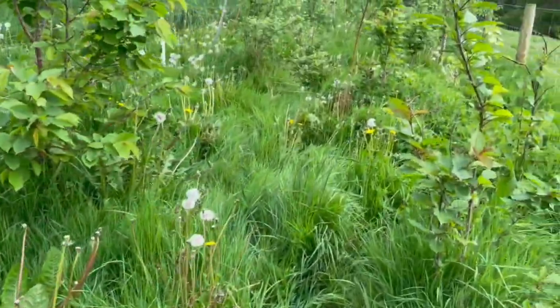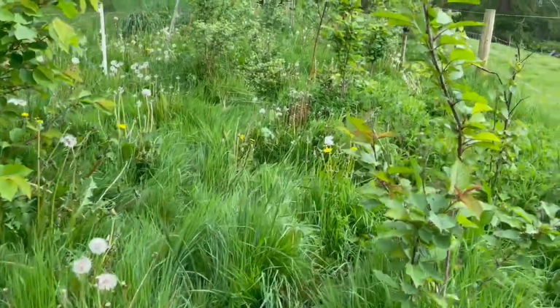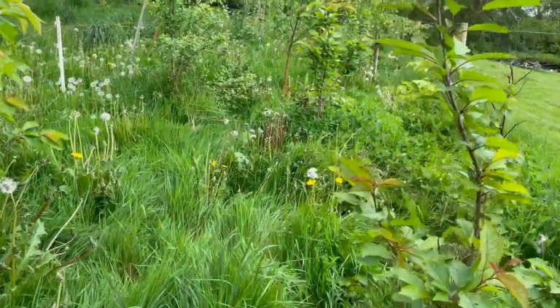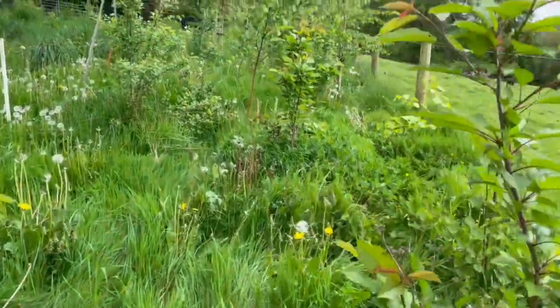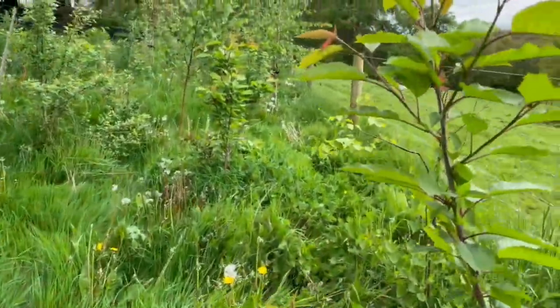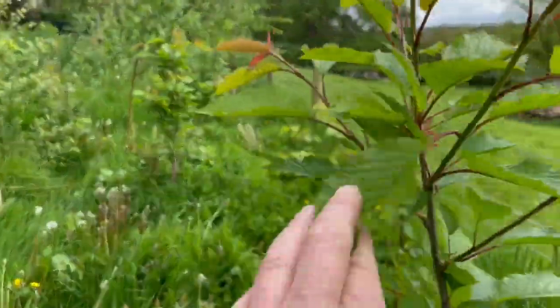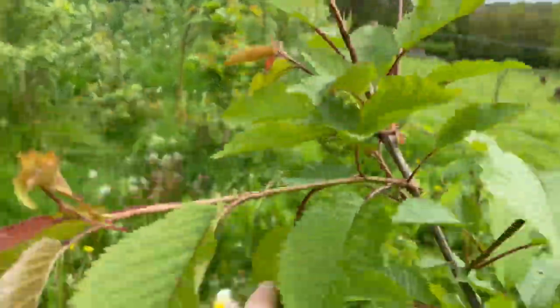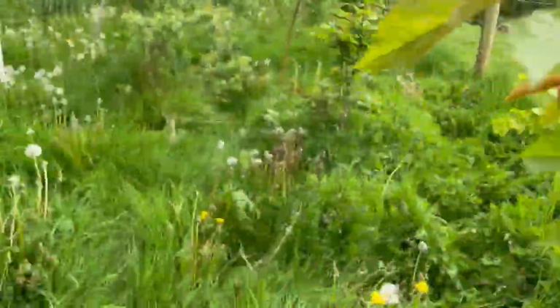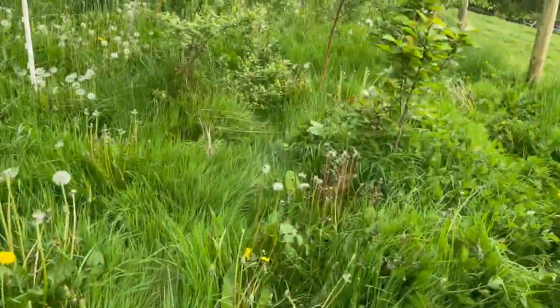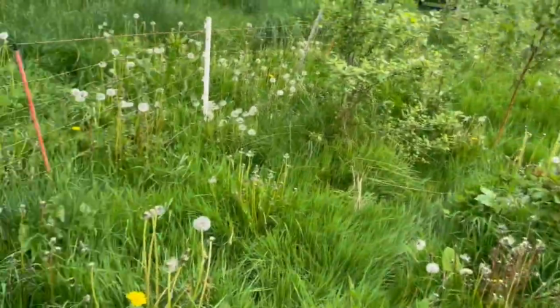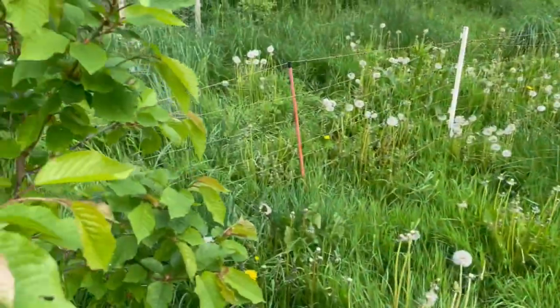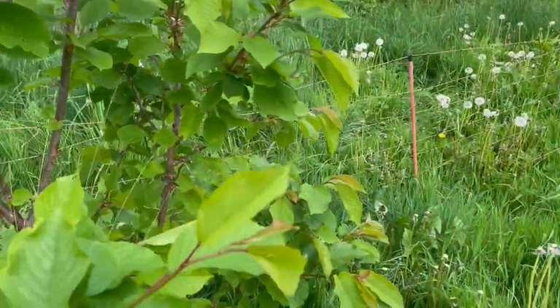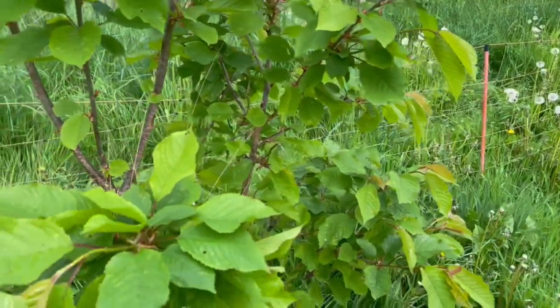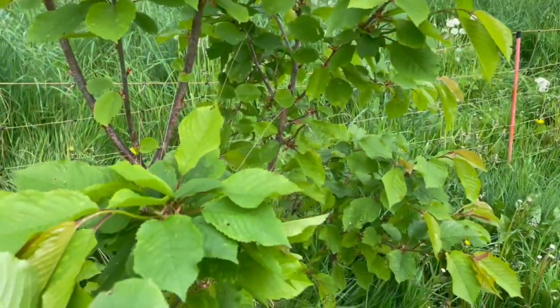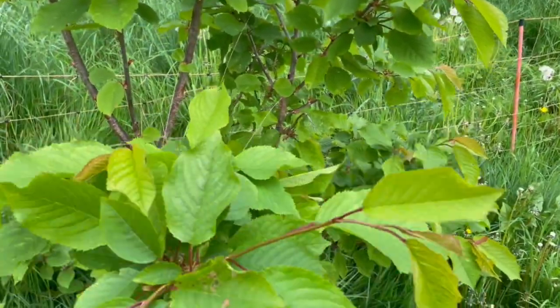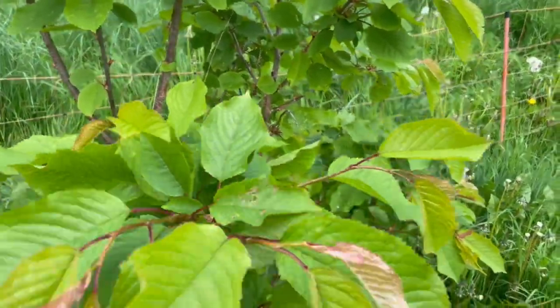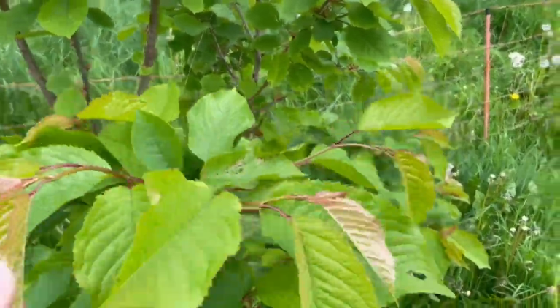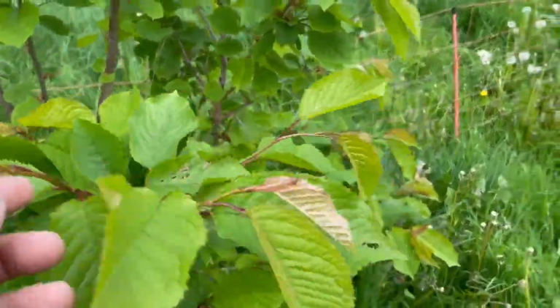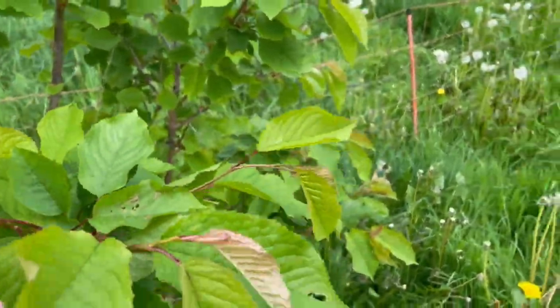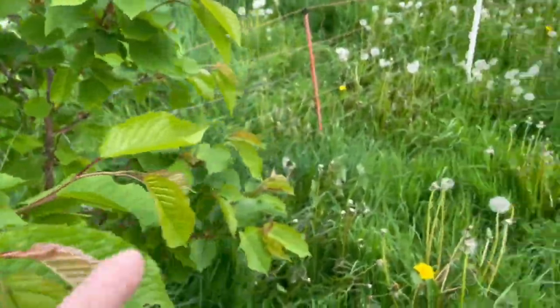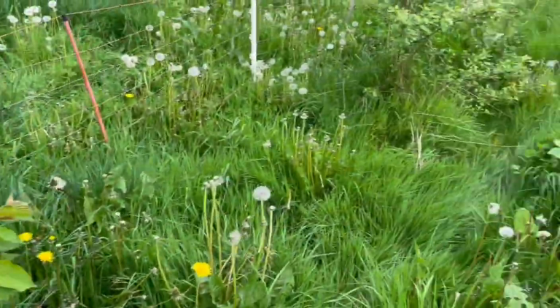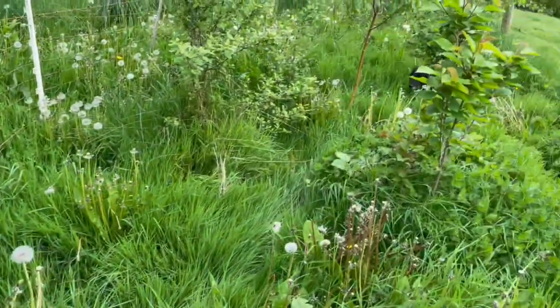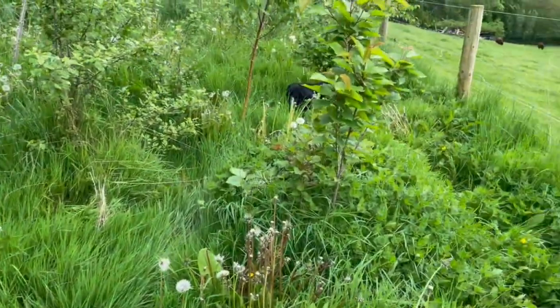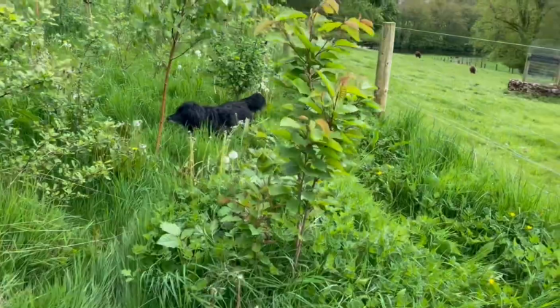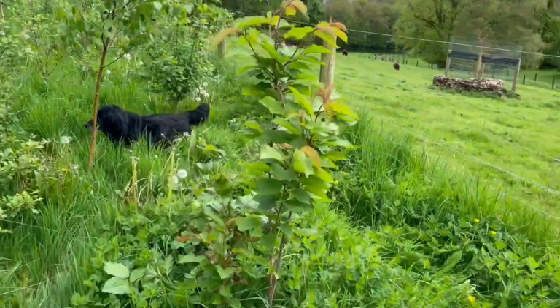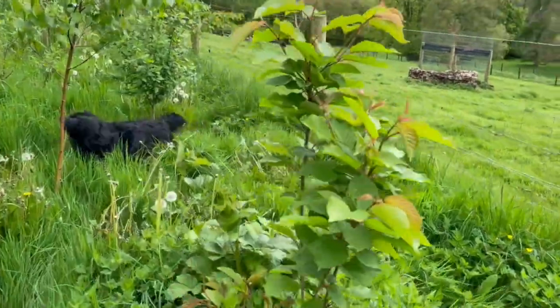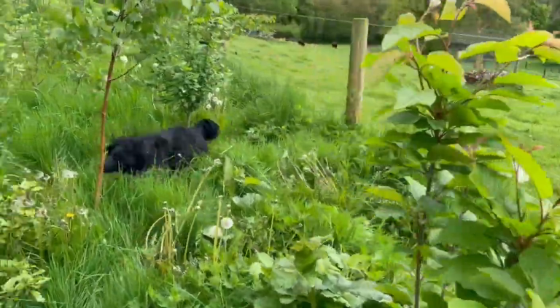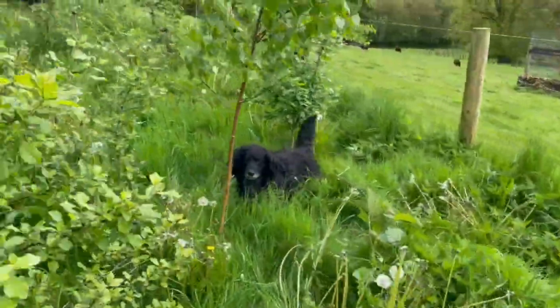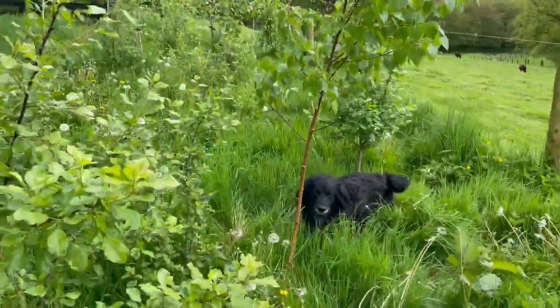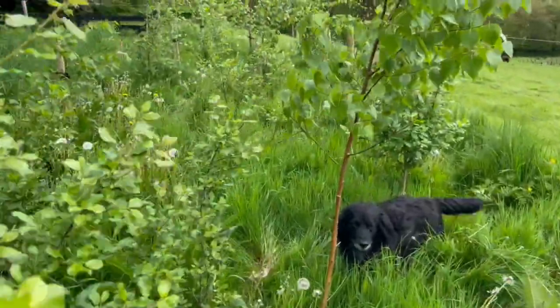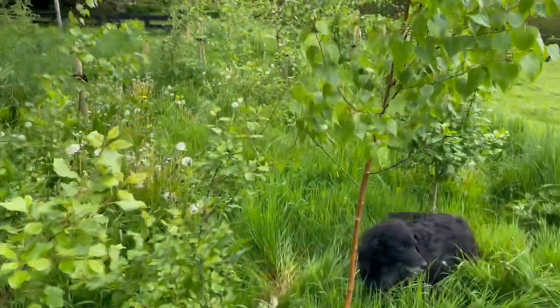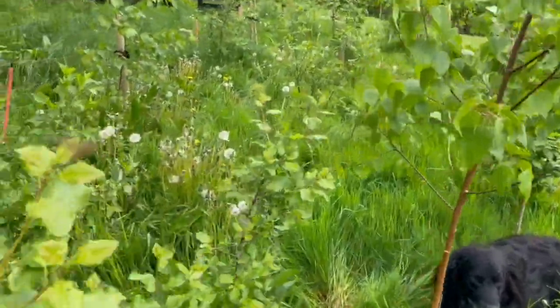If I walk through here you can see the cherry trees. The cherry trees don't have stays because they were seedlings that I planted as tiny babies and they just took off. Here's another cherry tree, and yes, I've planted them all close together.